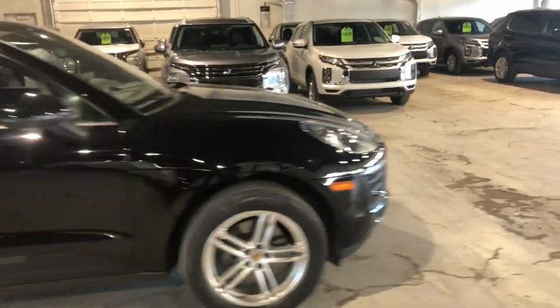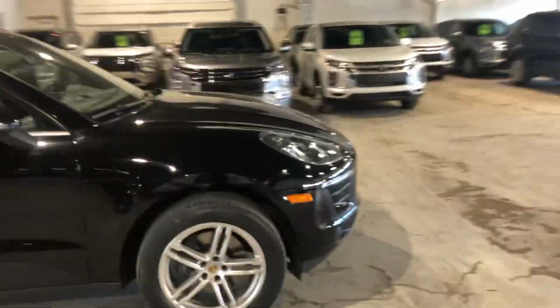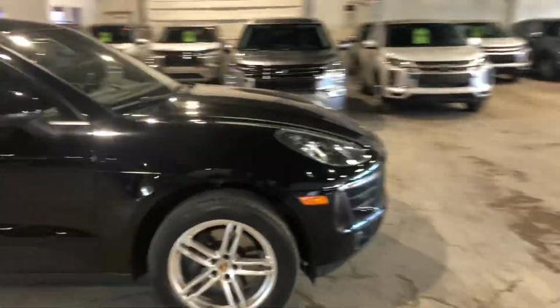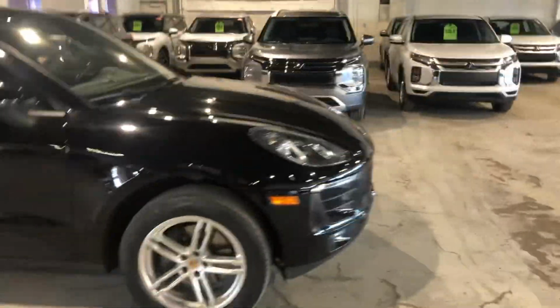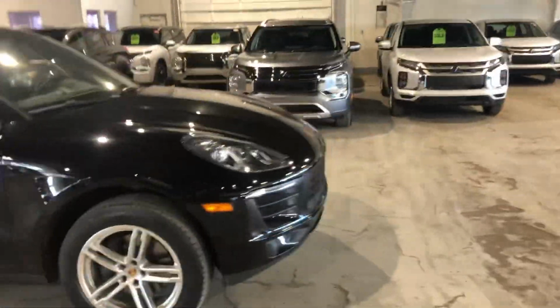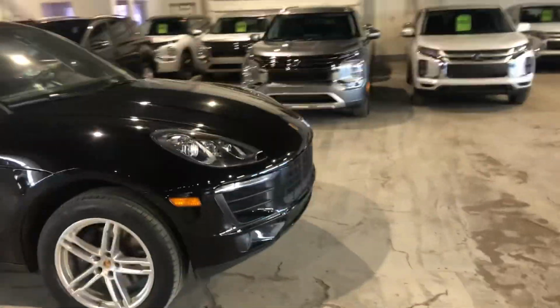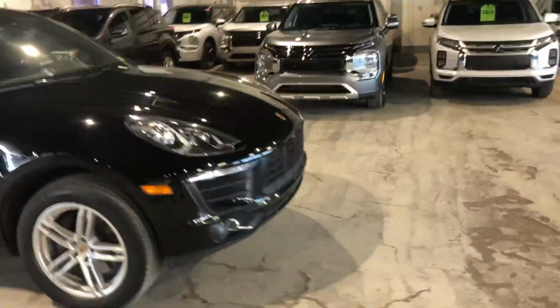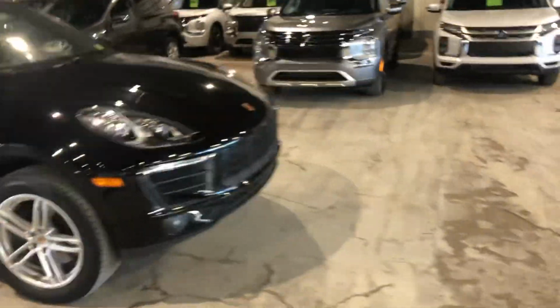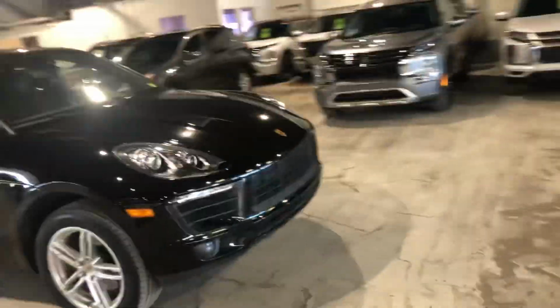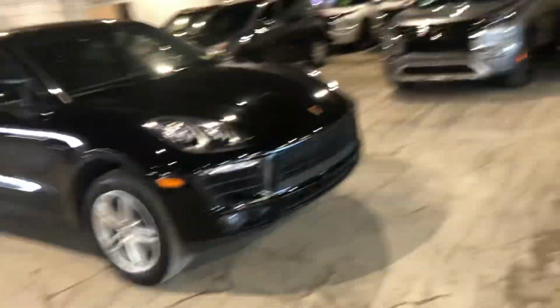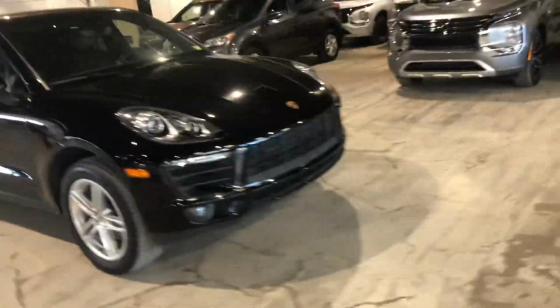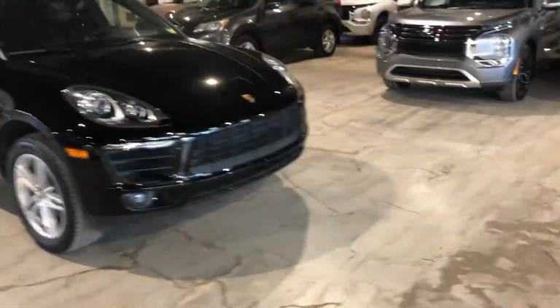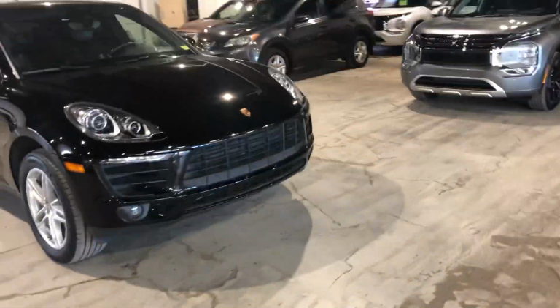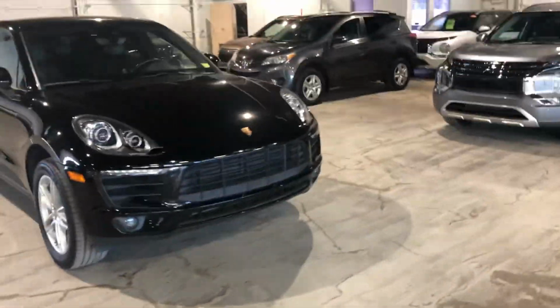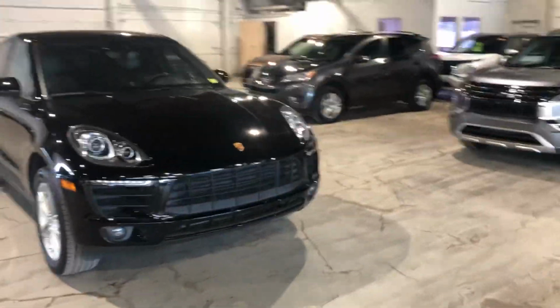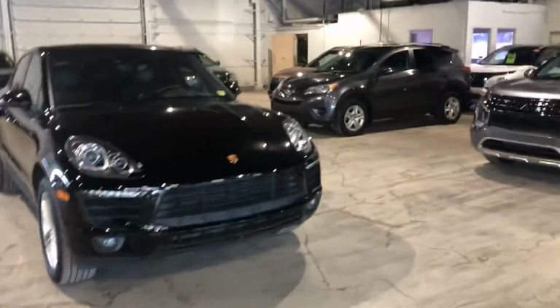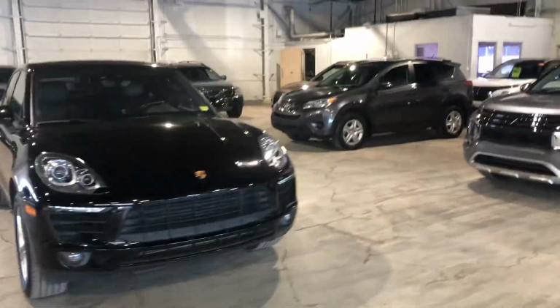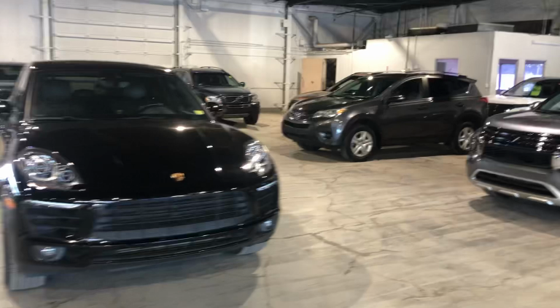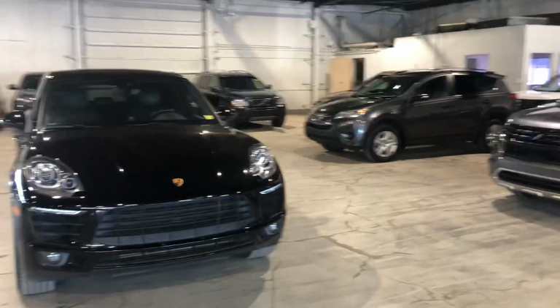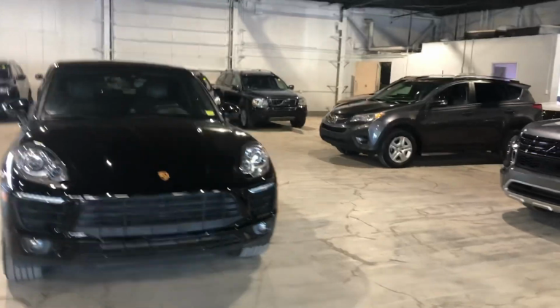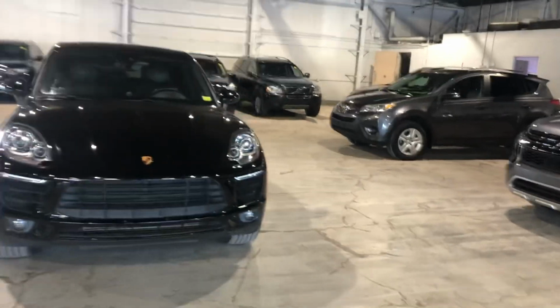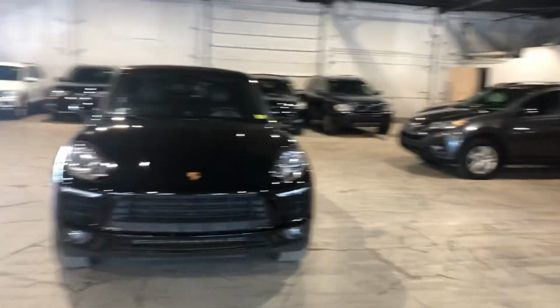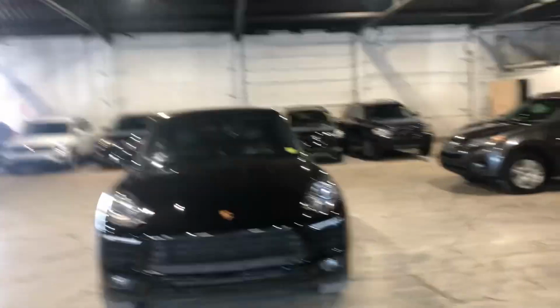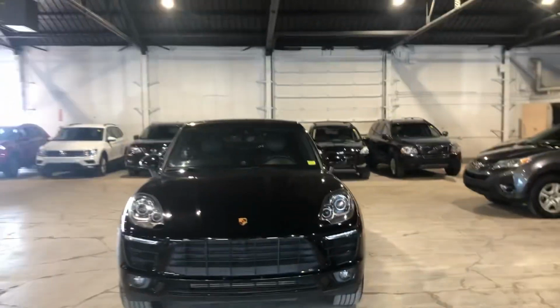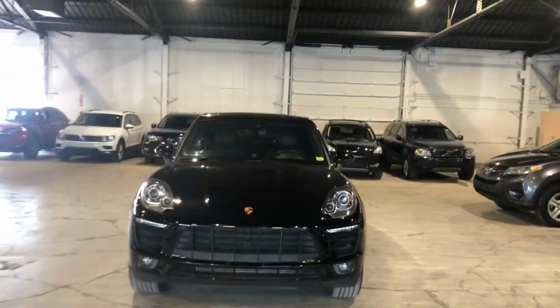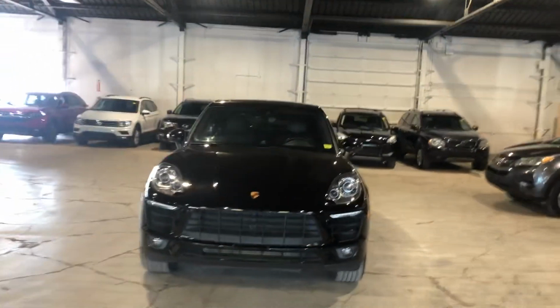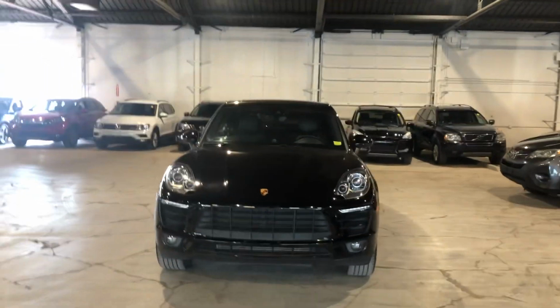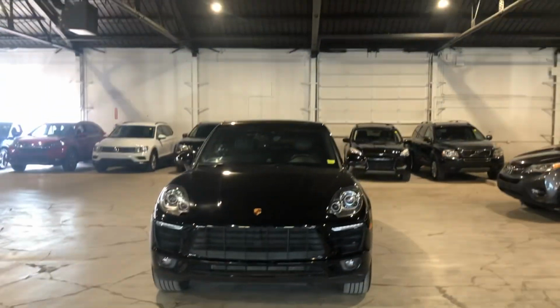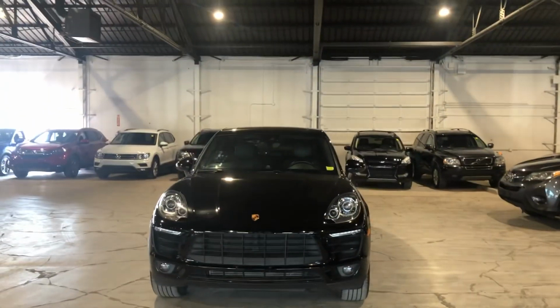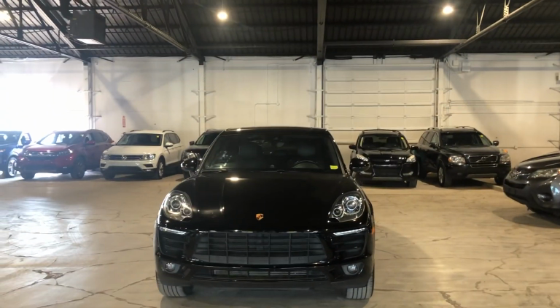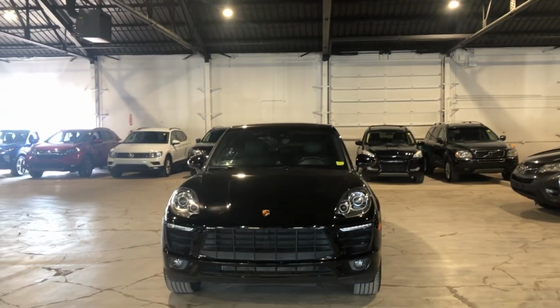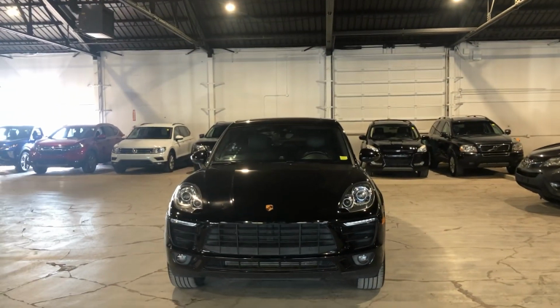I don't know what you think, Joel, but I'd love to have you in to come take this guy for a test drive. Thanks for taking the time to watch the video — you can reach me at 780-479-5700.